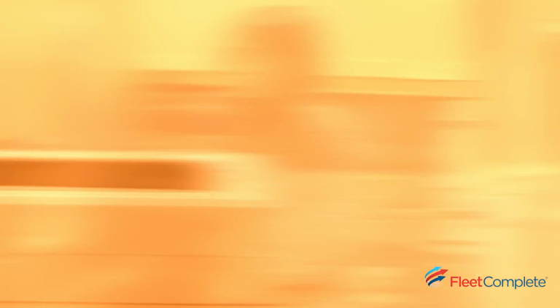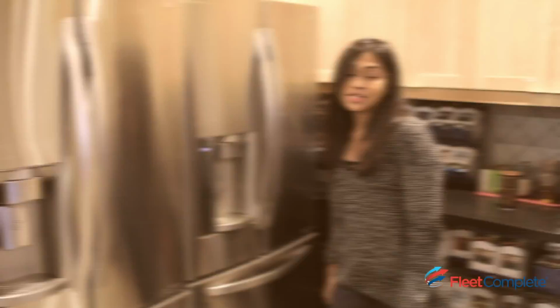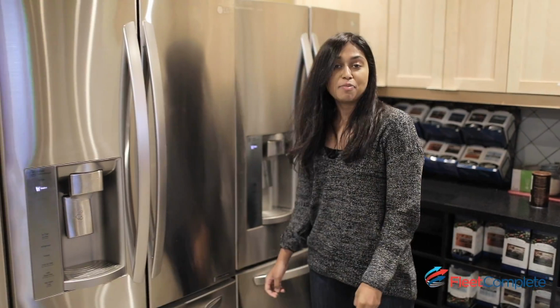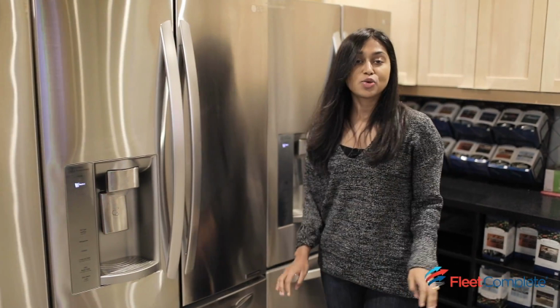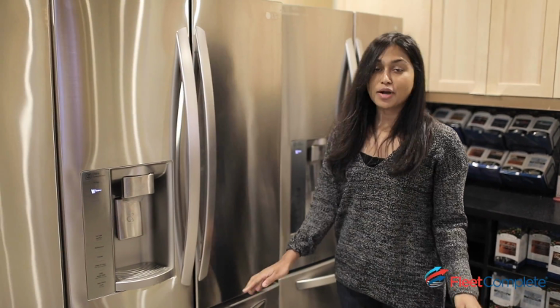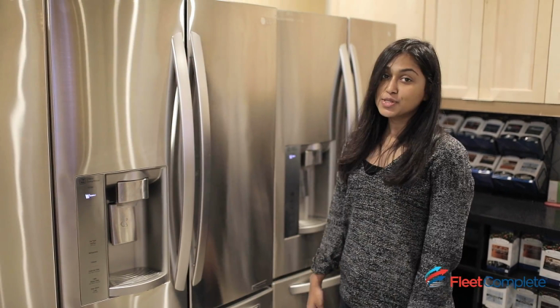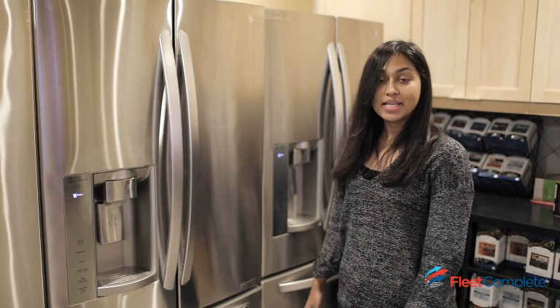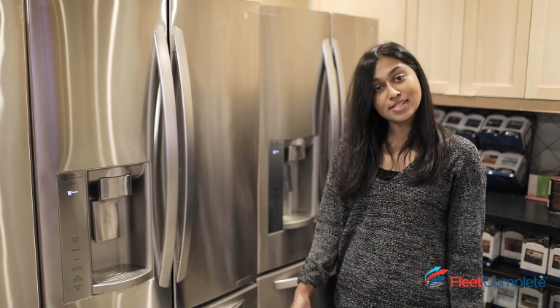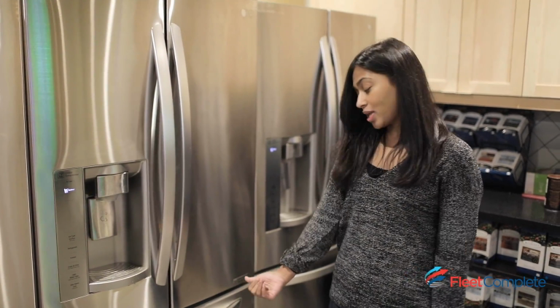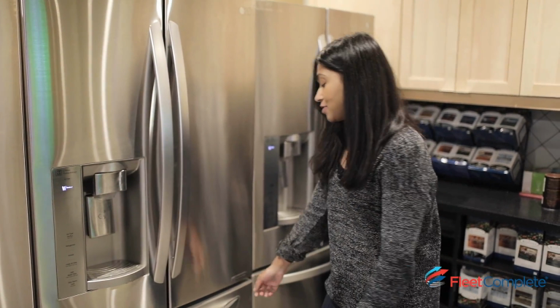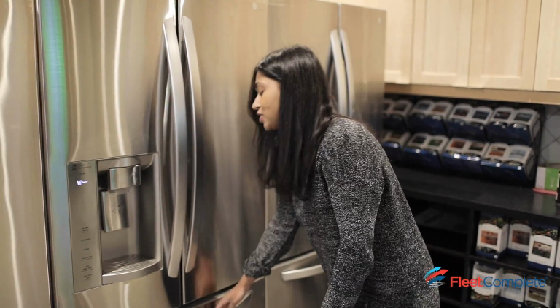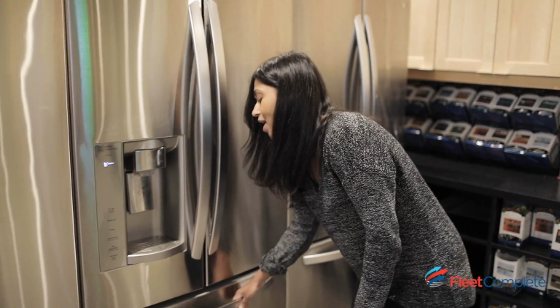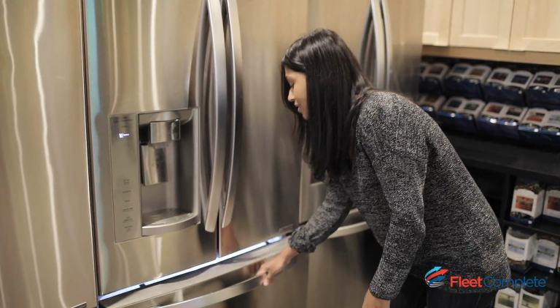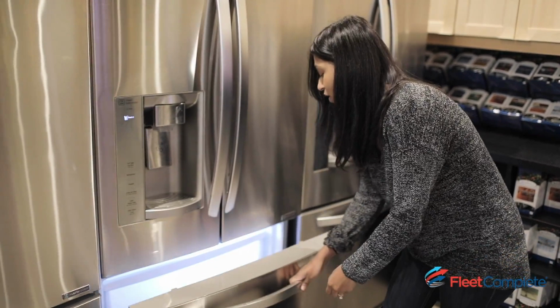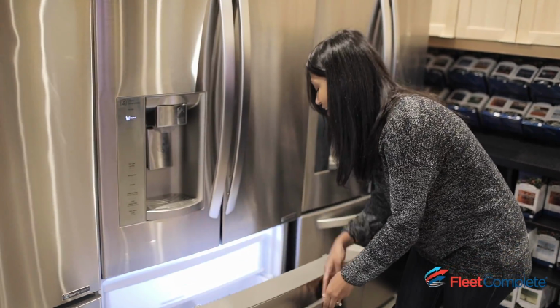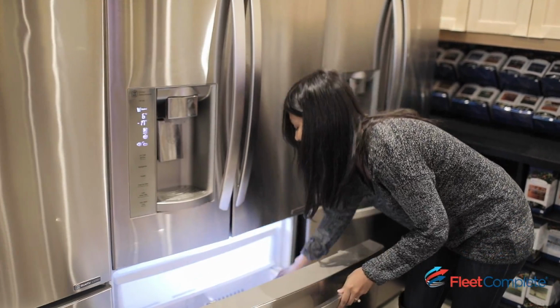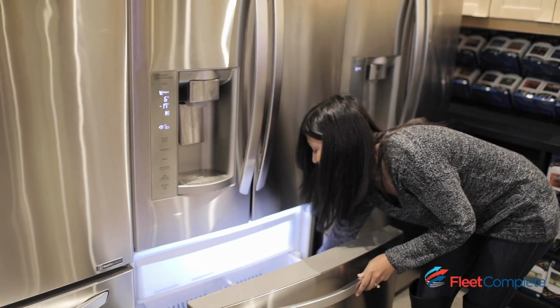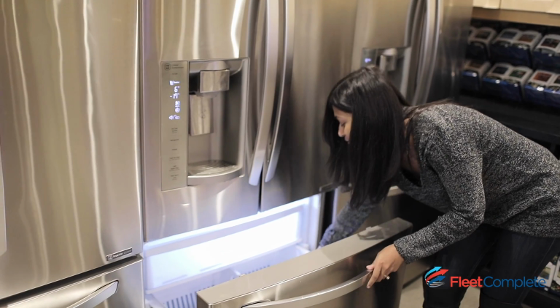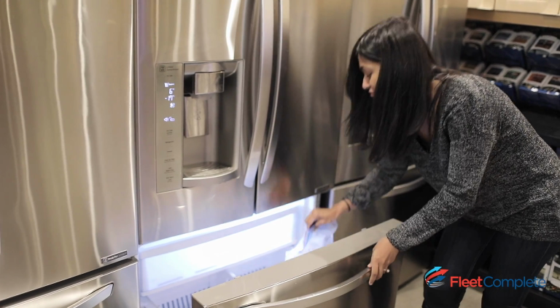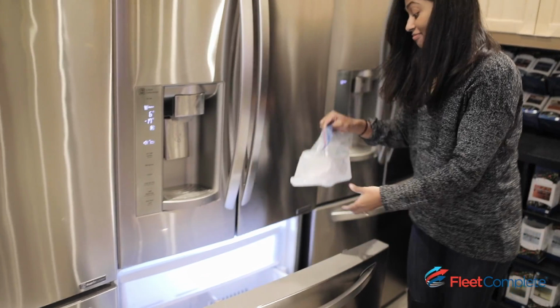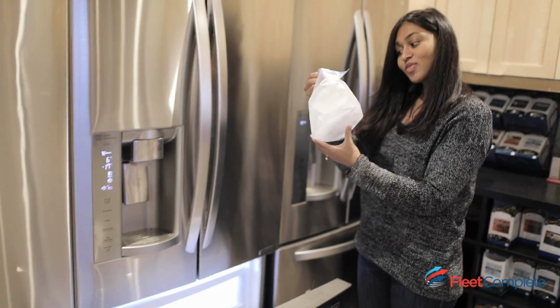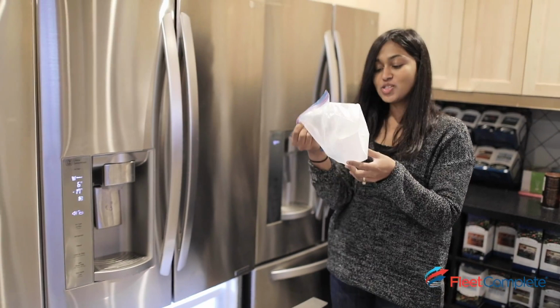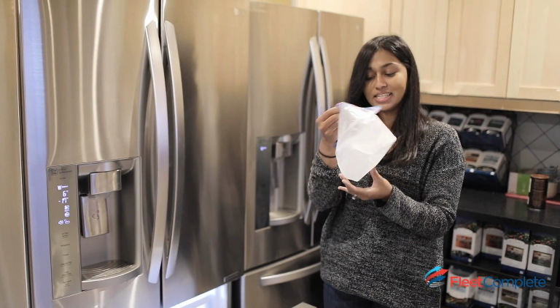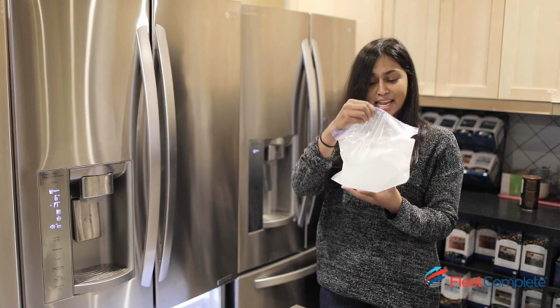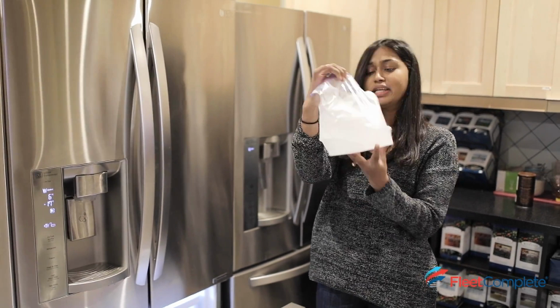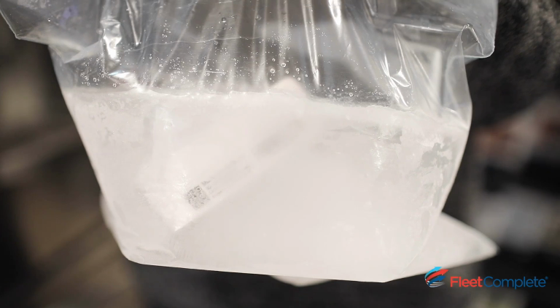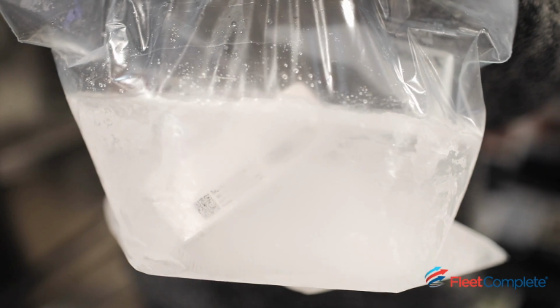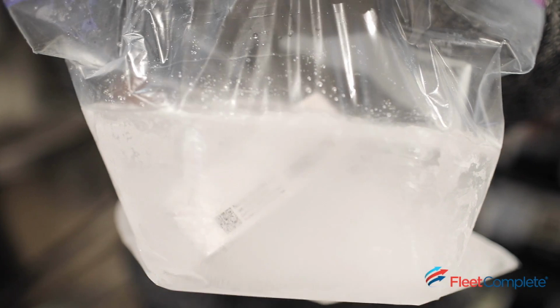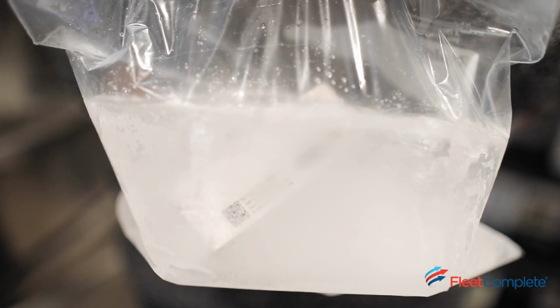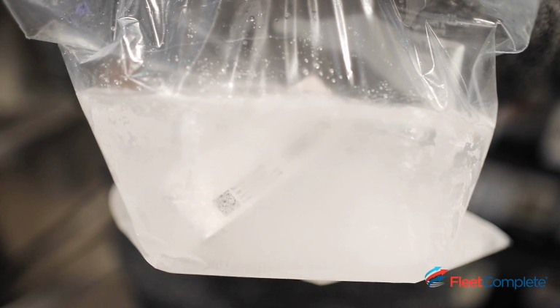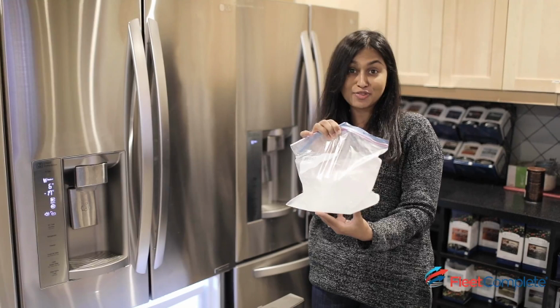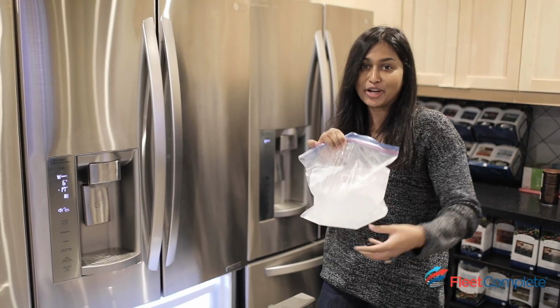It's been about 24 hours since we placed the AT1 into the freezer. Let's see what it looks like. As you can see, it's now encased in a block of ice, so let's go see if it's reporting.